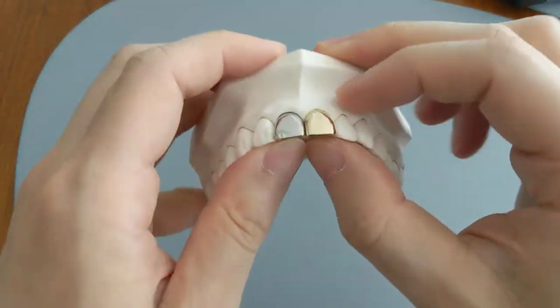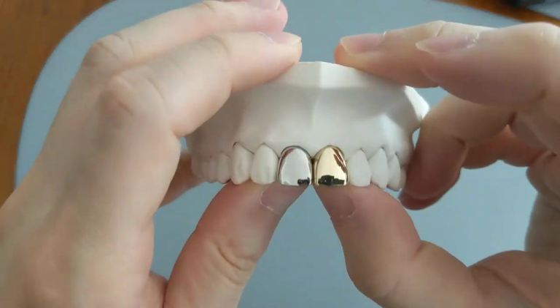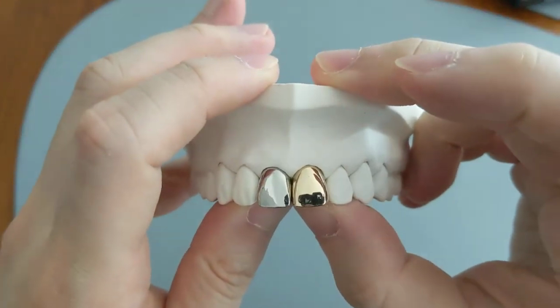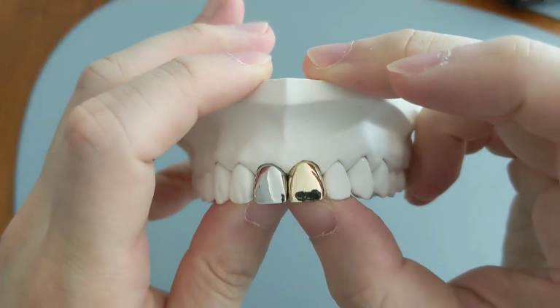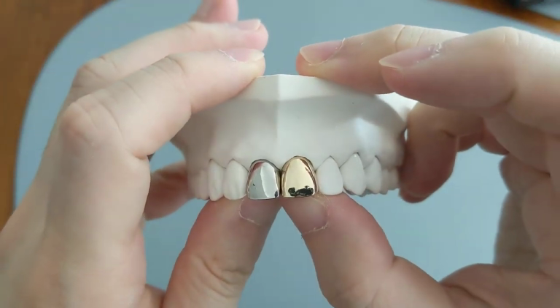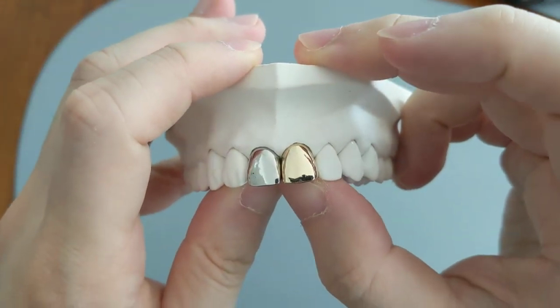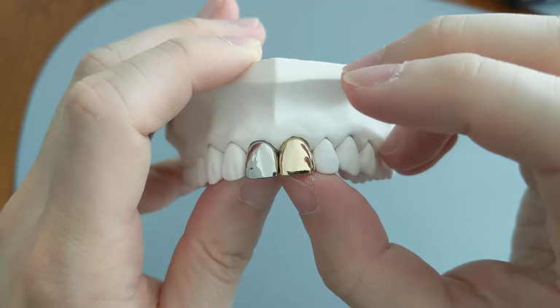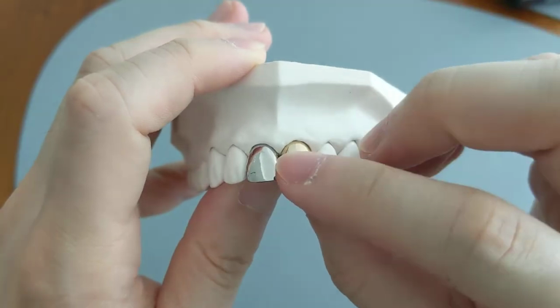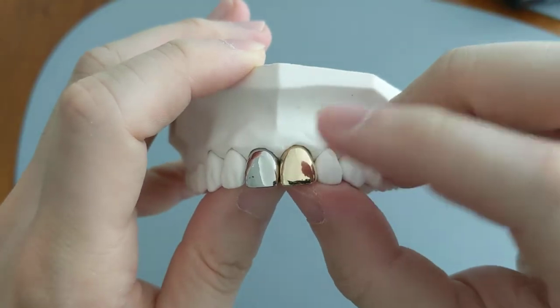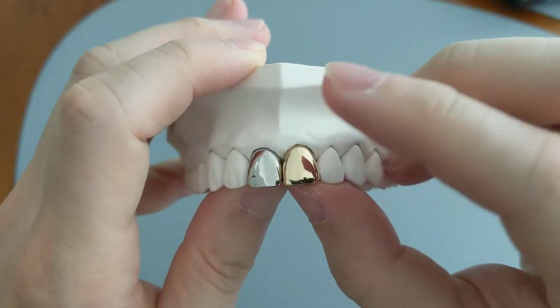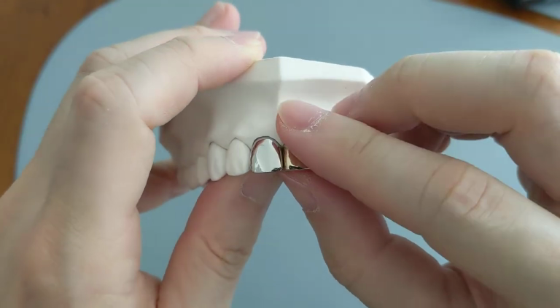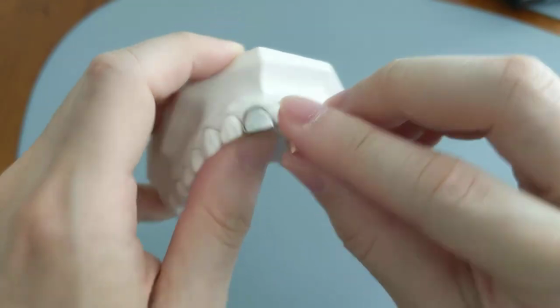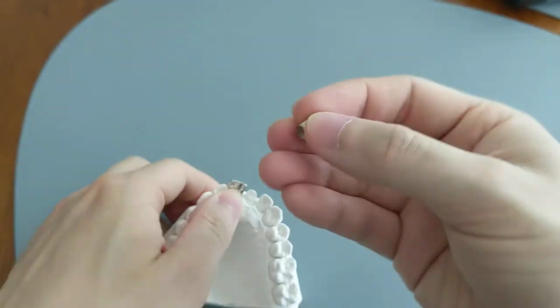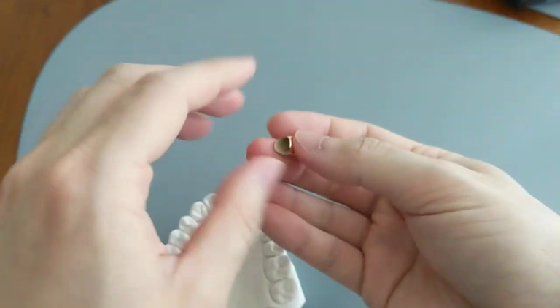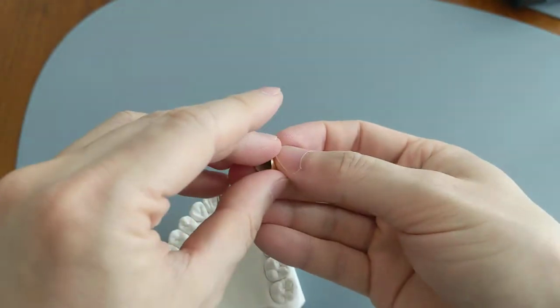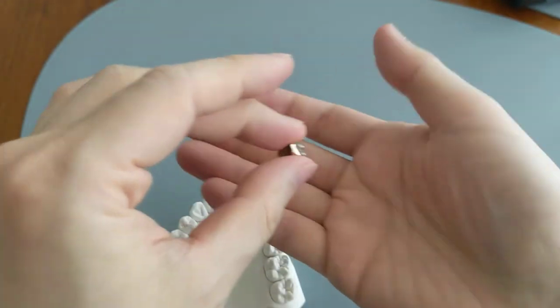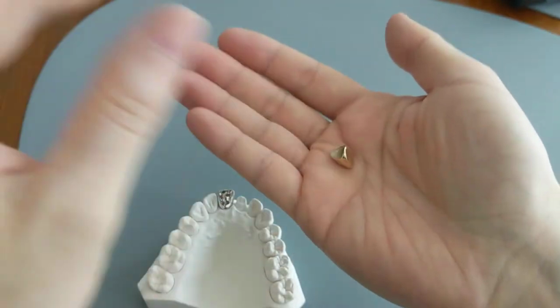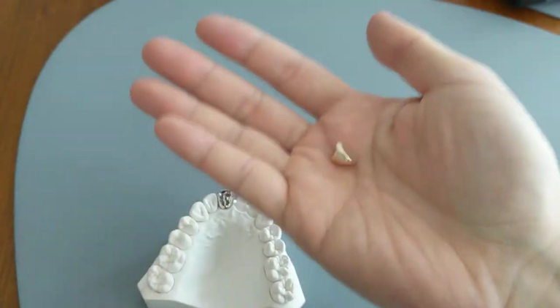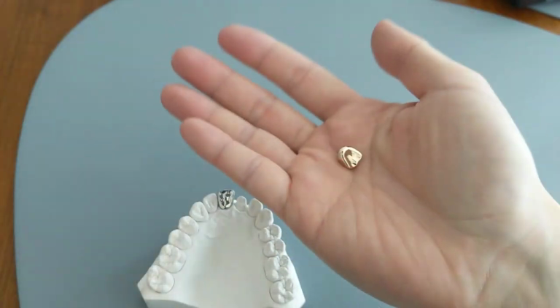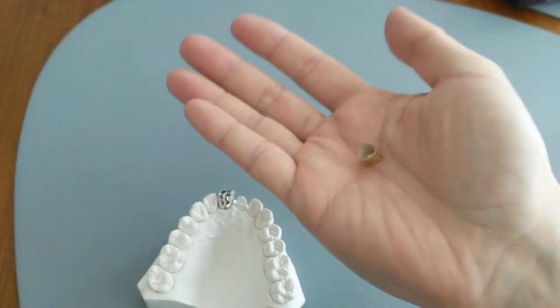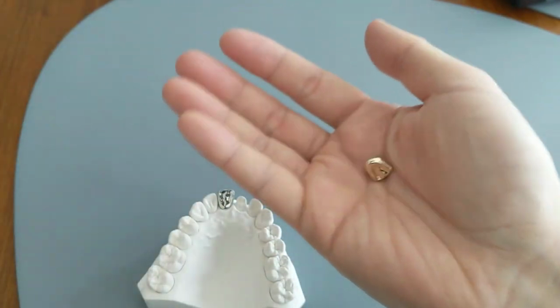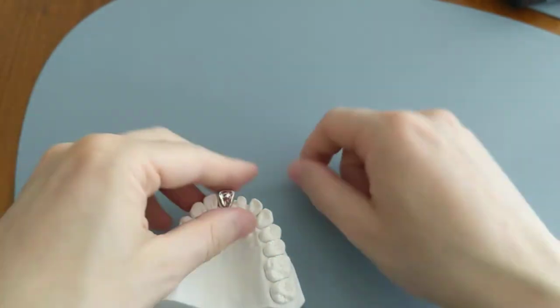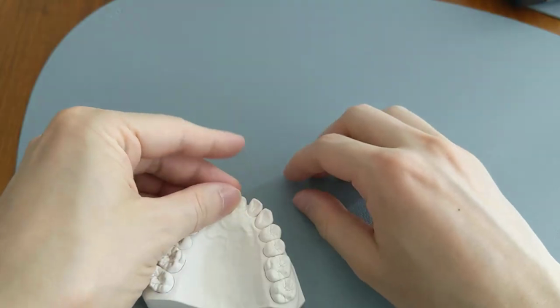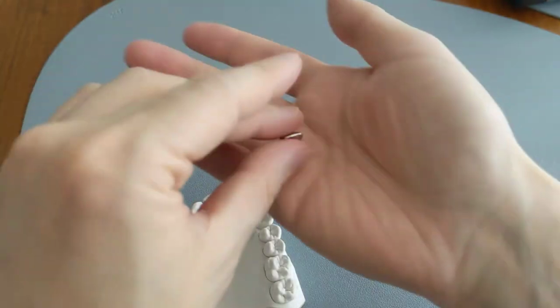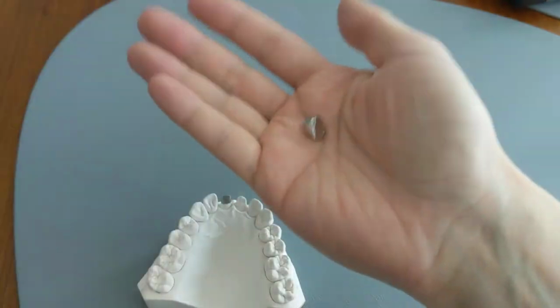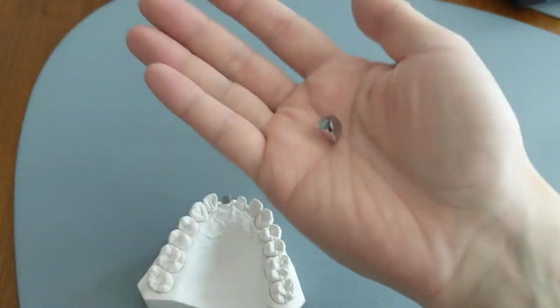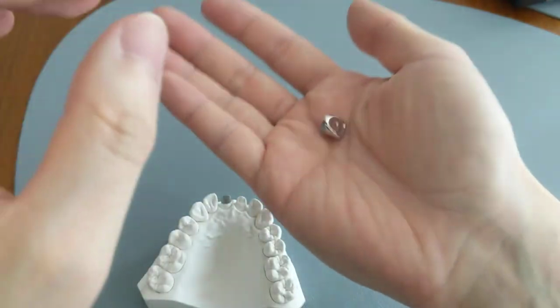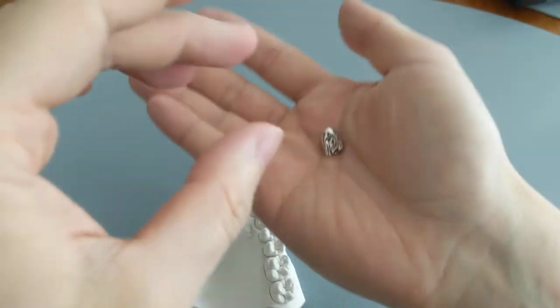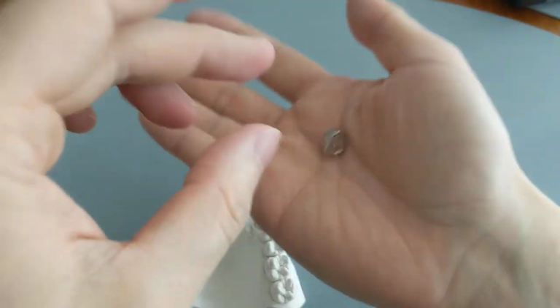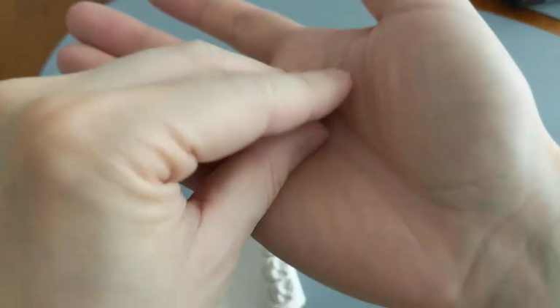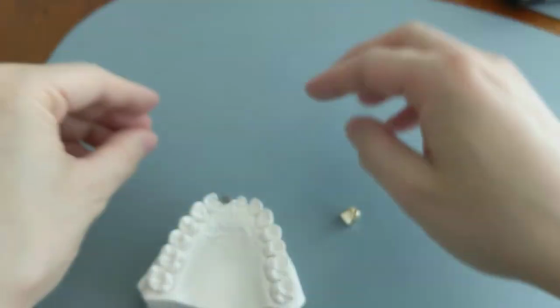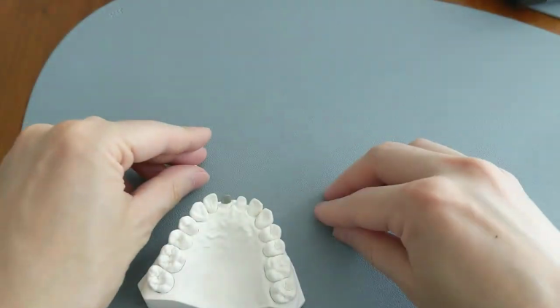The gold one costs more. If you were ever to get a gold one, you get charged by weight, so it does feel pretty heavy in comparison. The metal one is a little bit lighter.